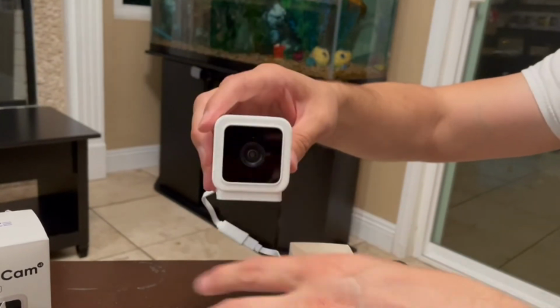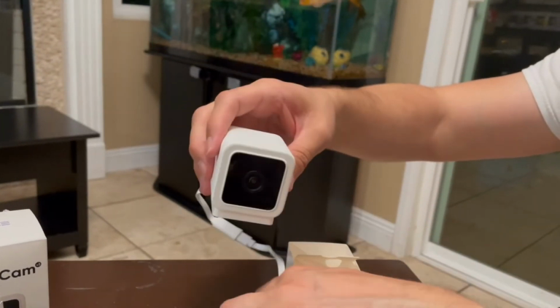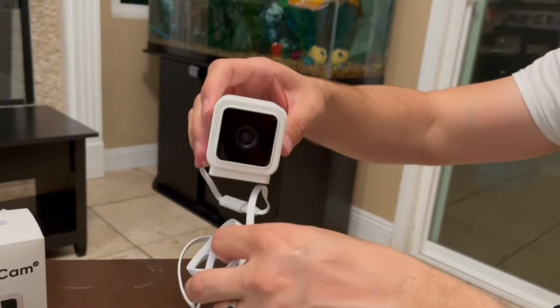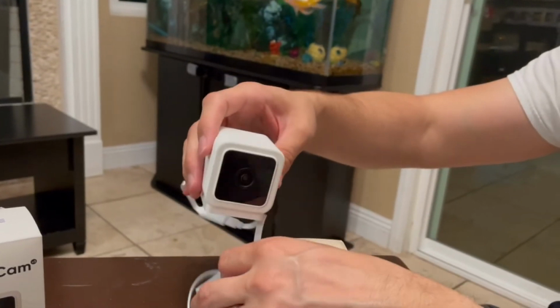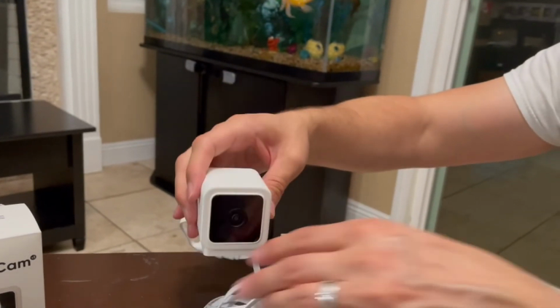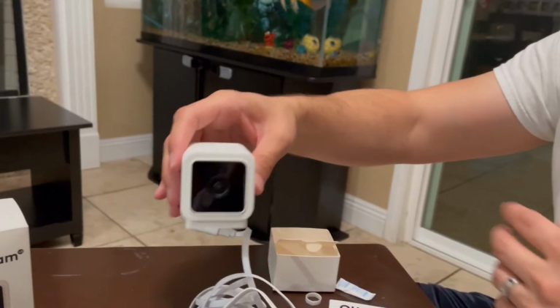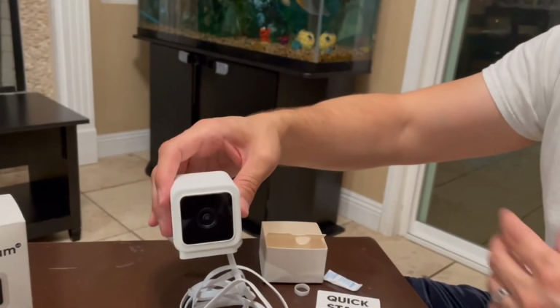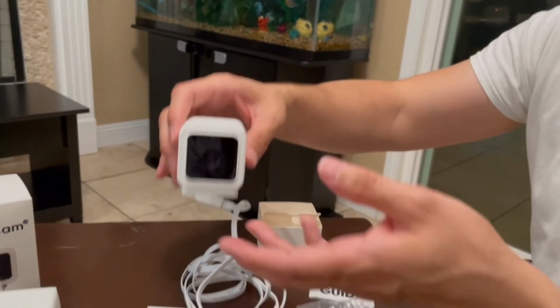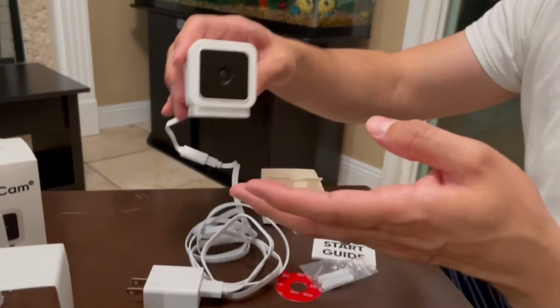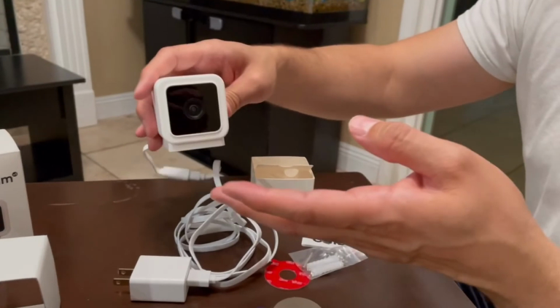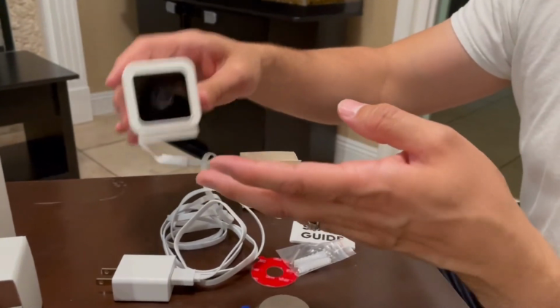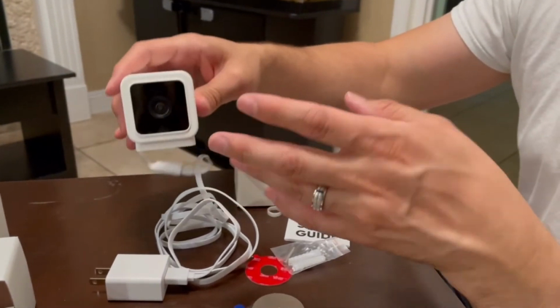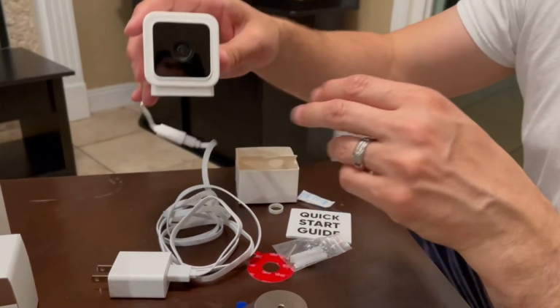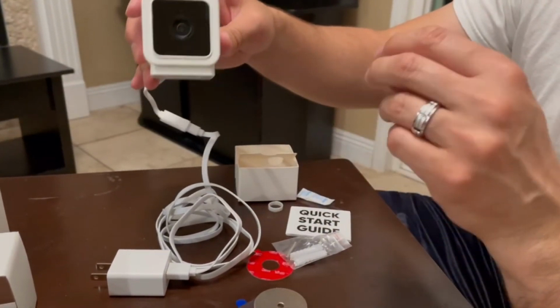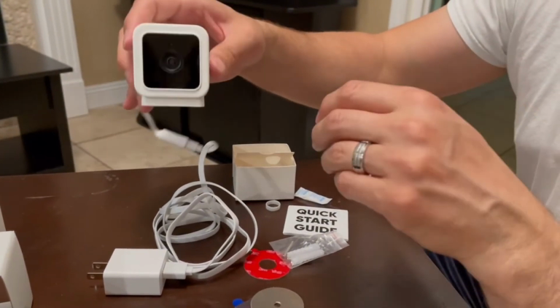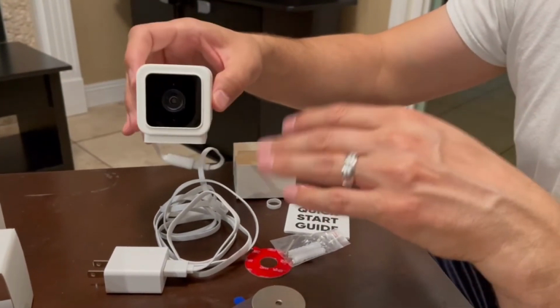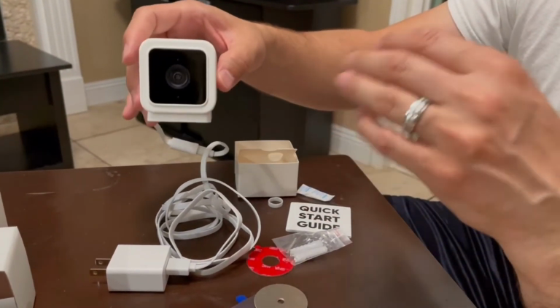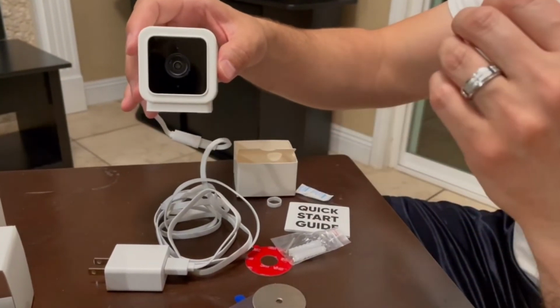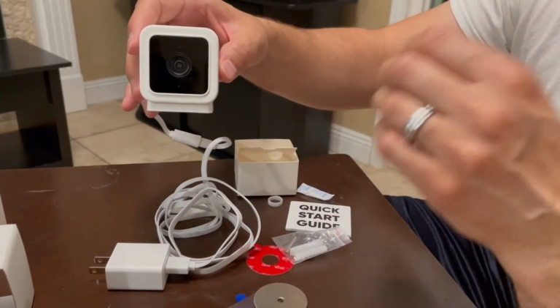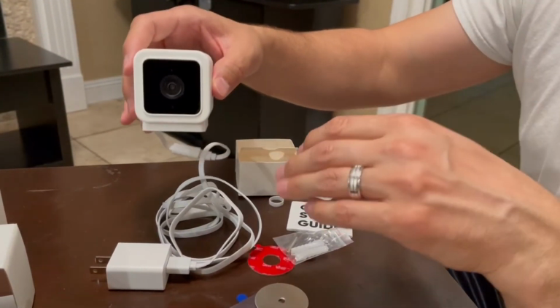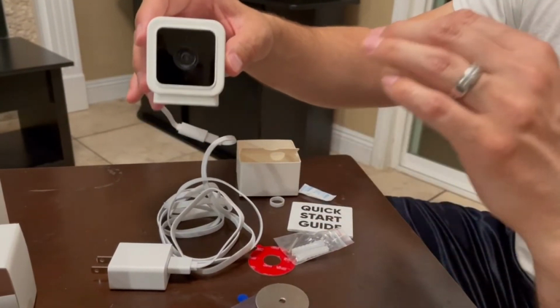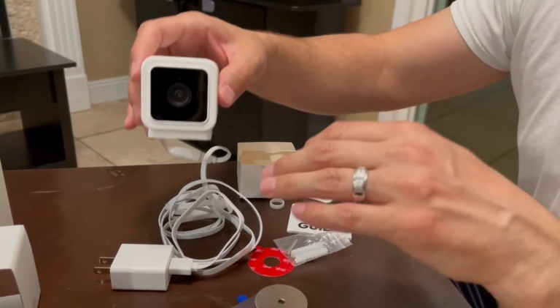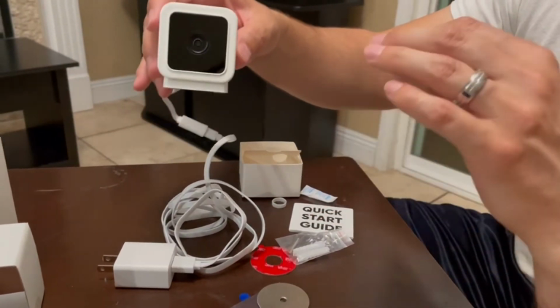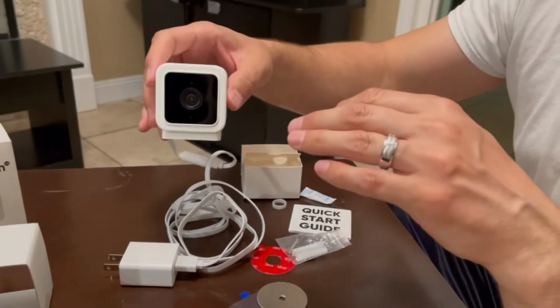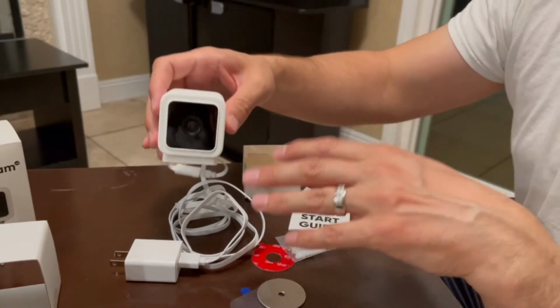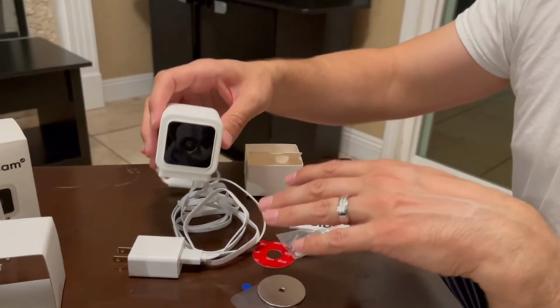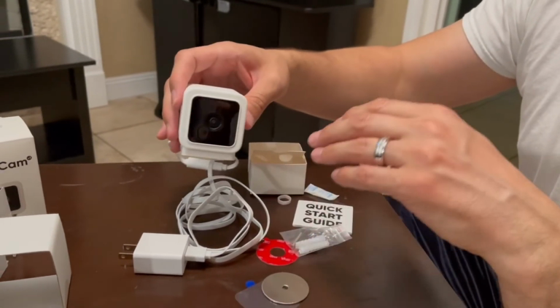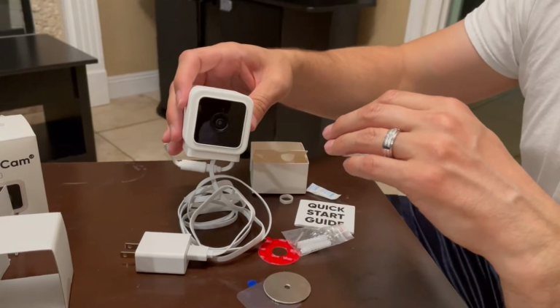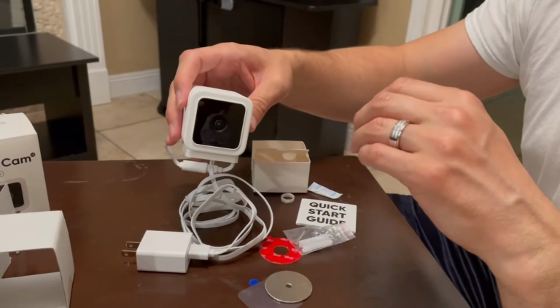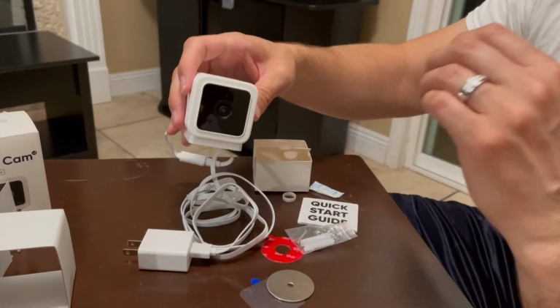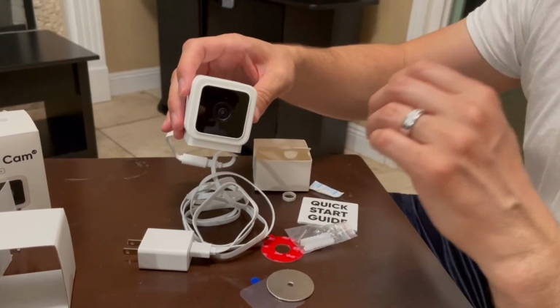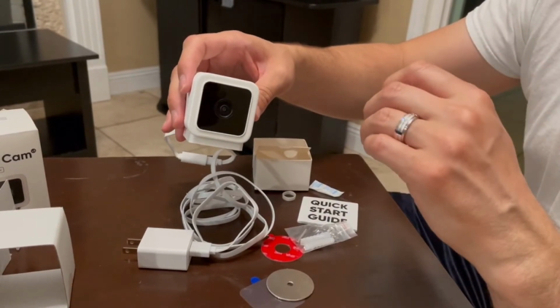That's everything that comes inside. You want to make sure you download the Wyze app — it's available for Apple and also for Android. Let me show you guys some clips right now.